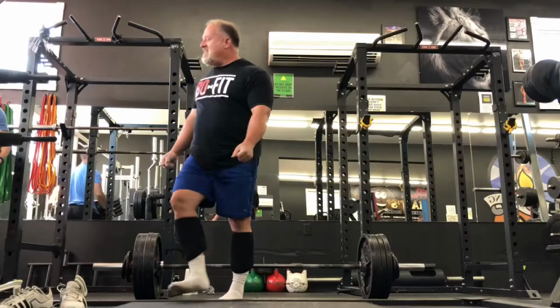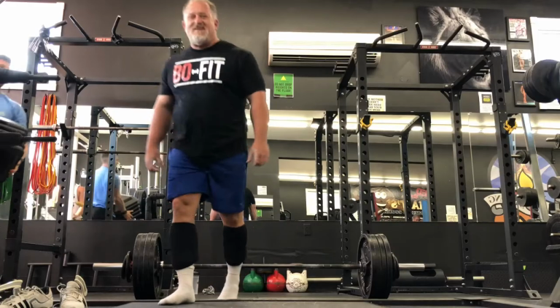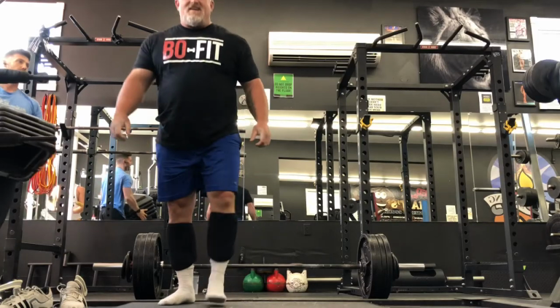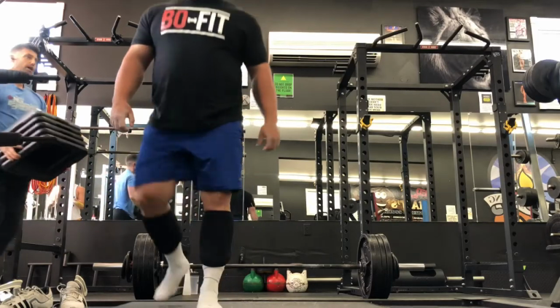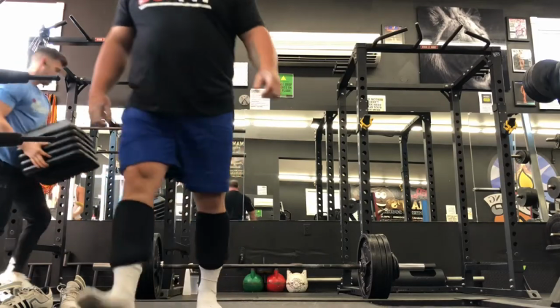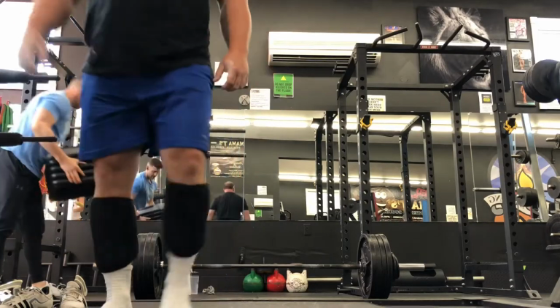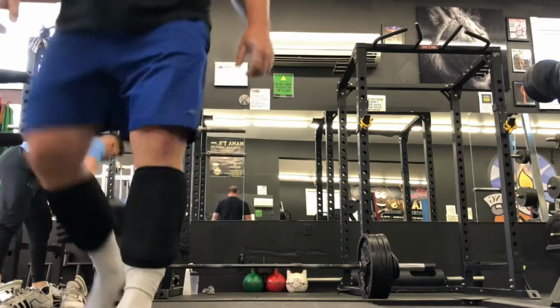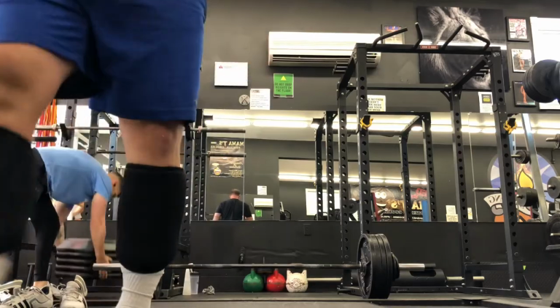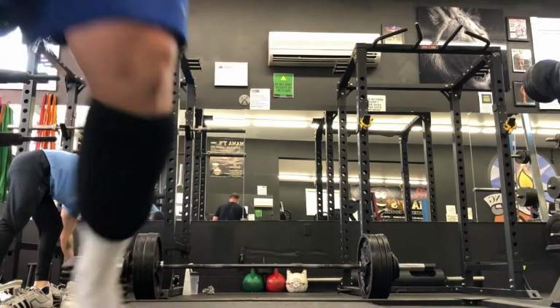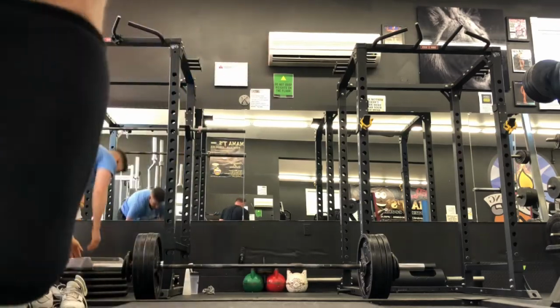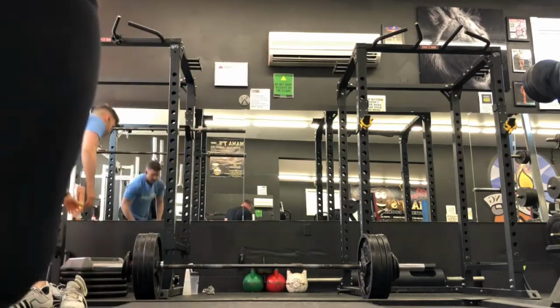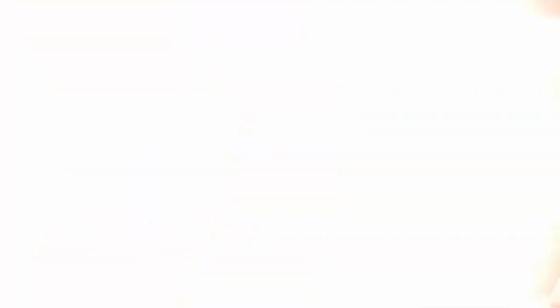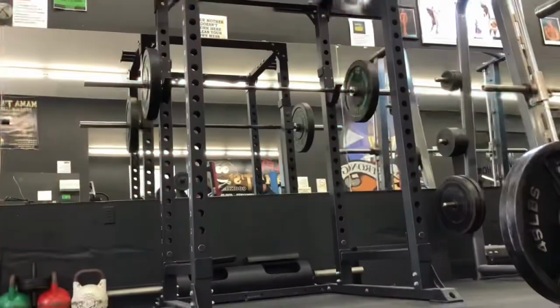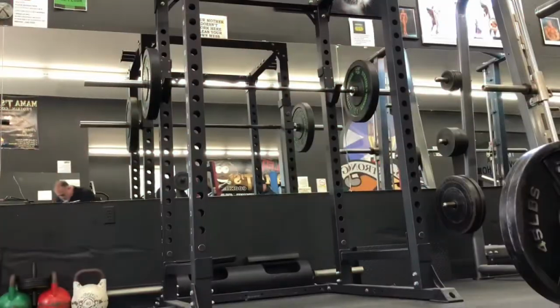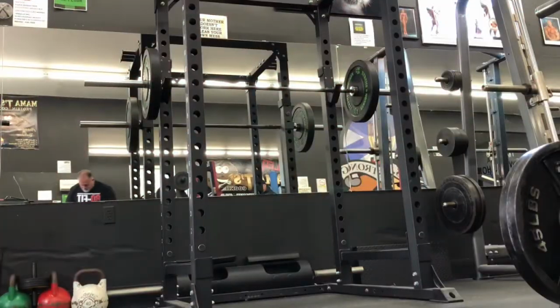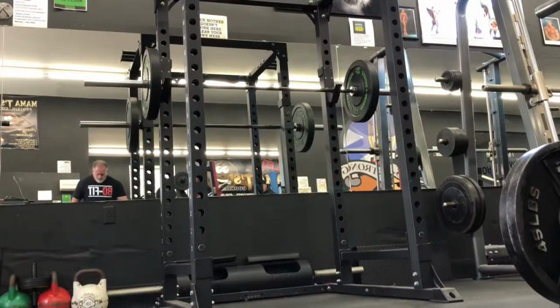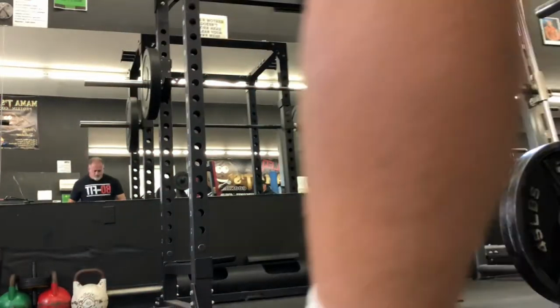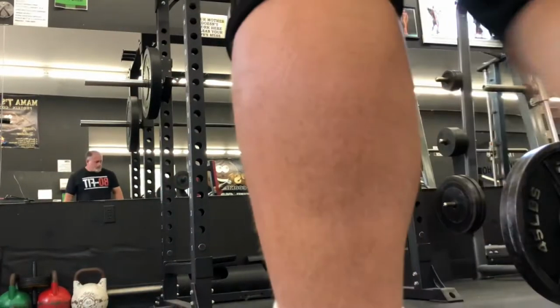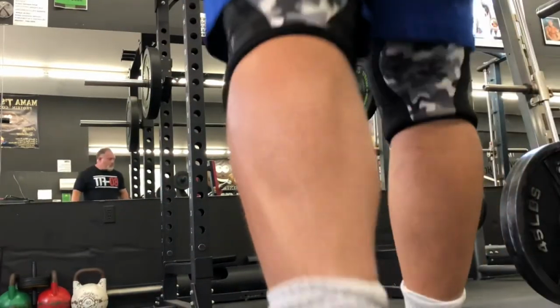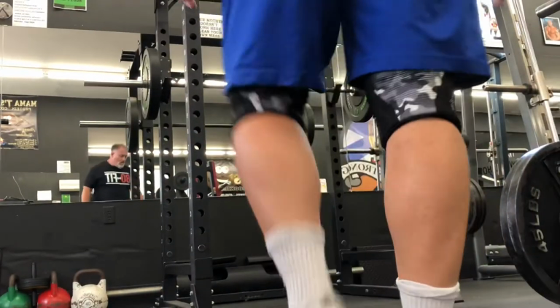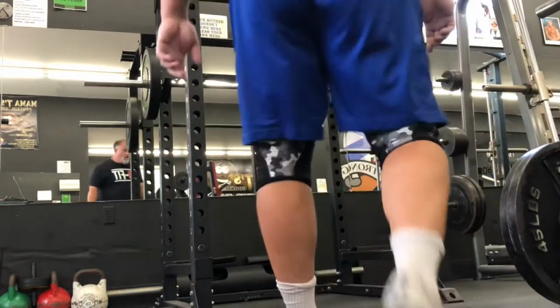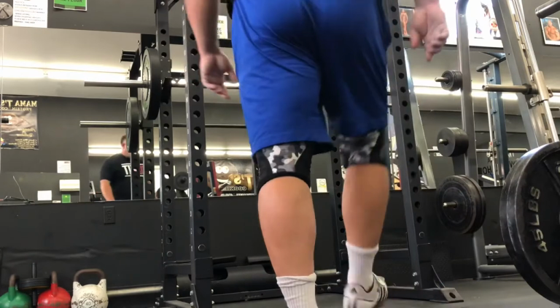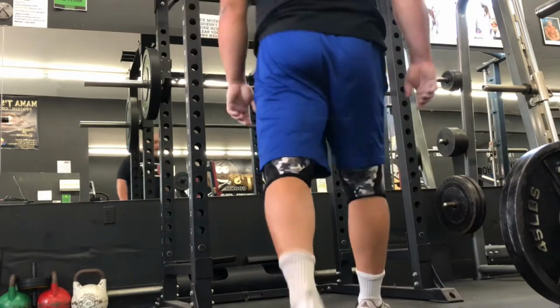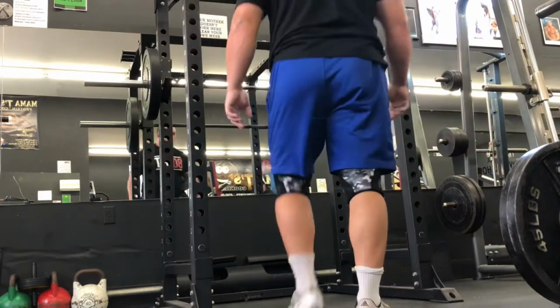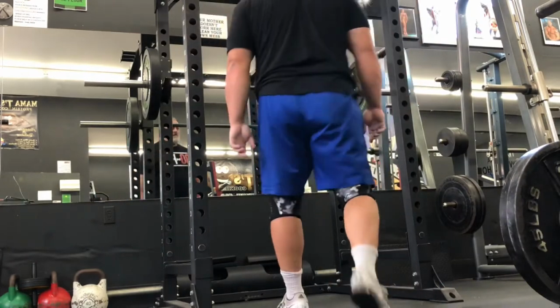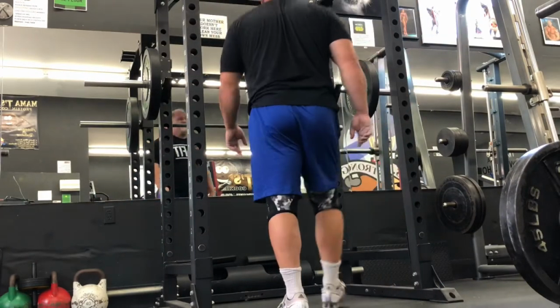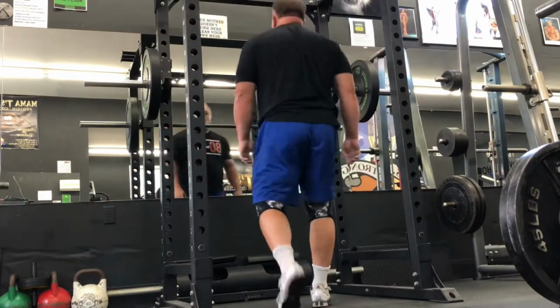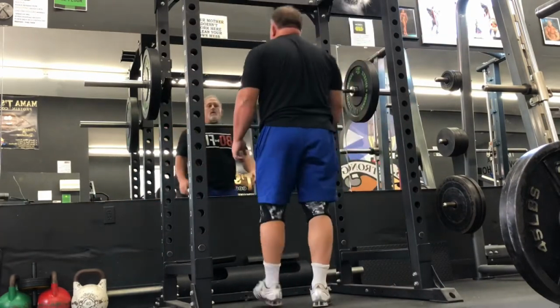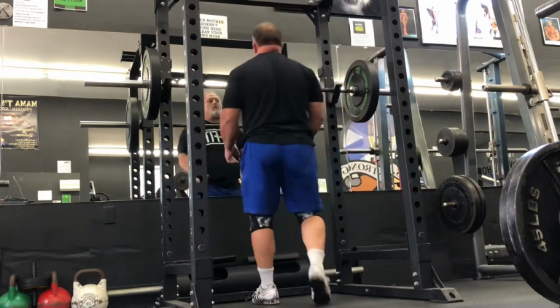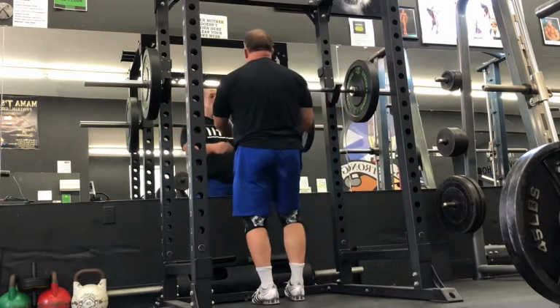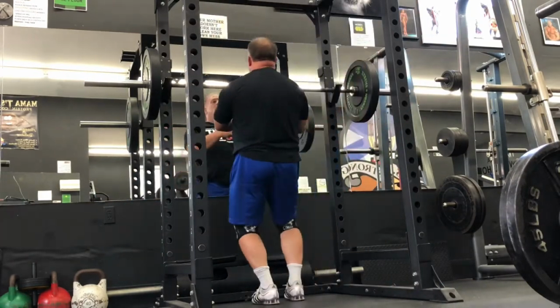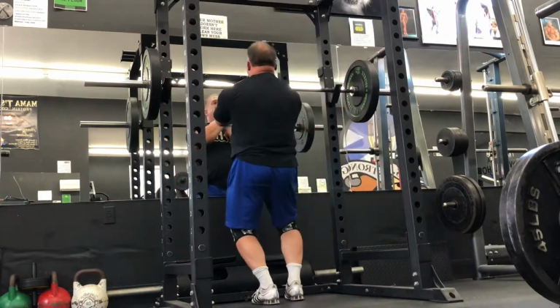But that drive and hunger to keep improving is always there. Today I hit 420, which is getting closer to that 450, but at the top of that lift the bar was starting to roll and I was starting to lose my grip.